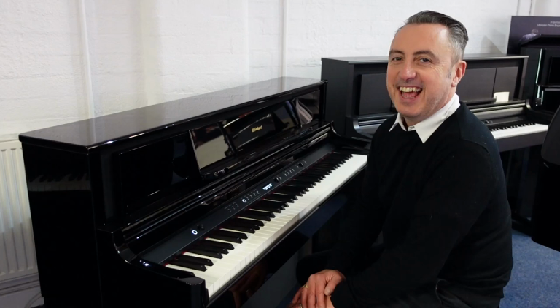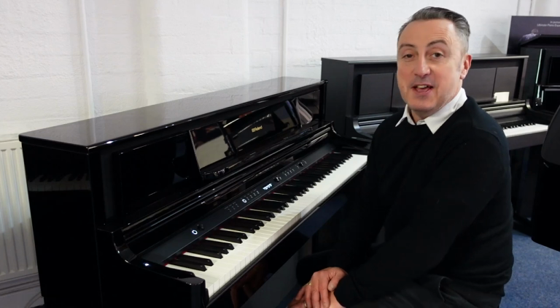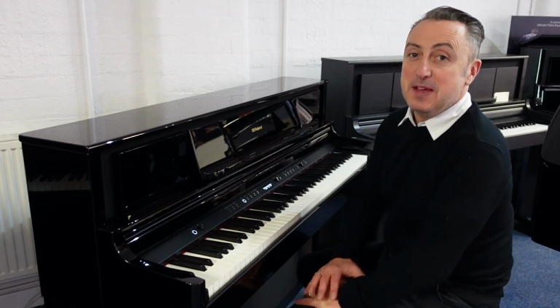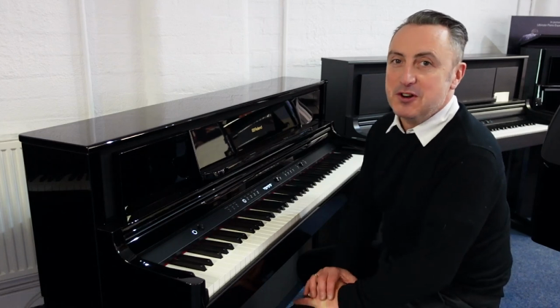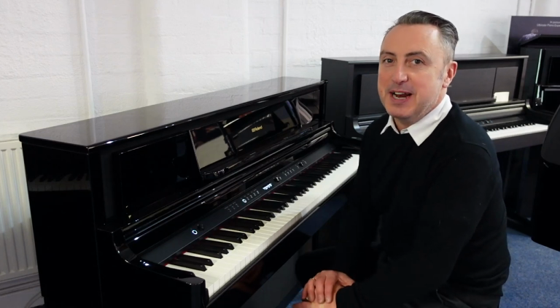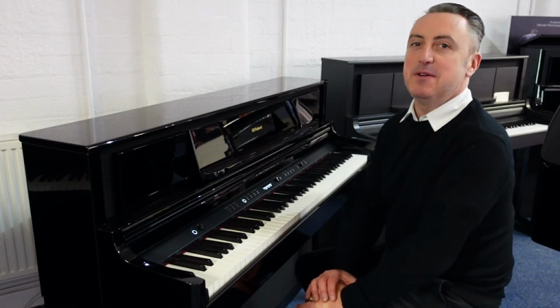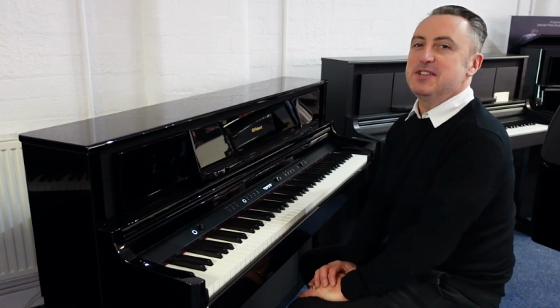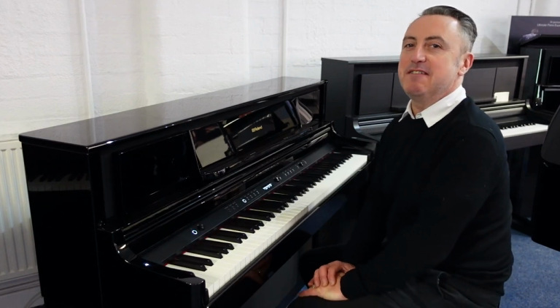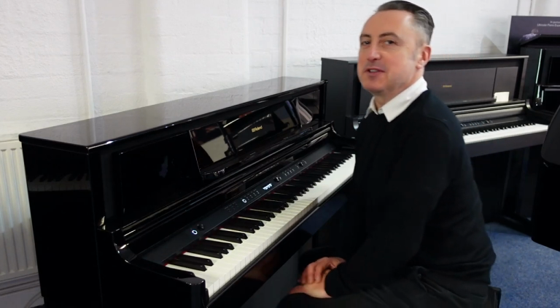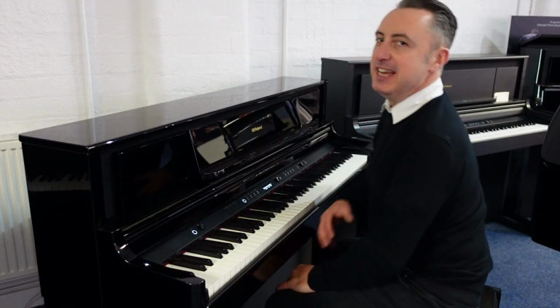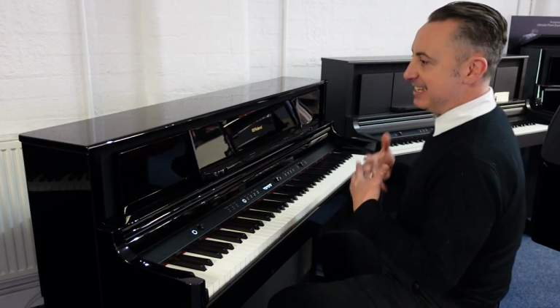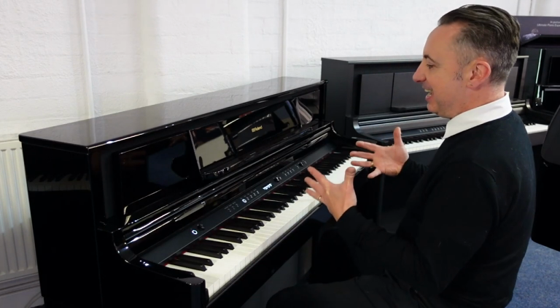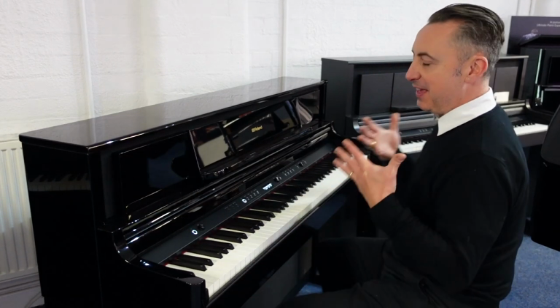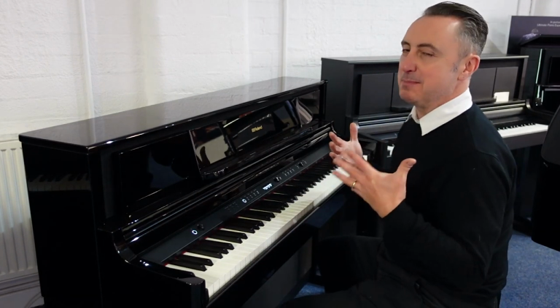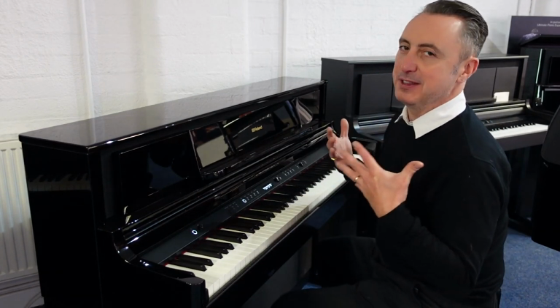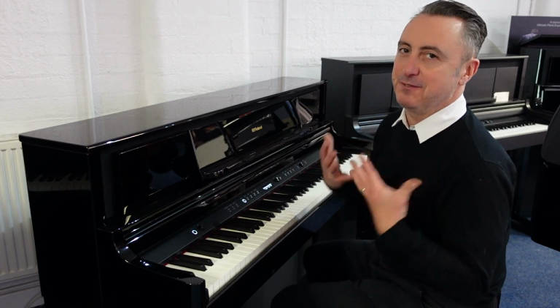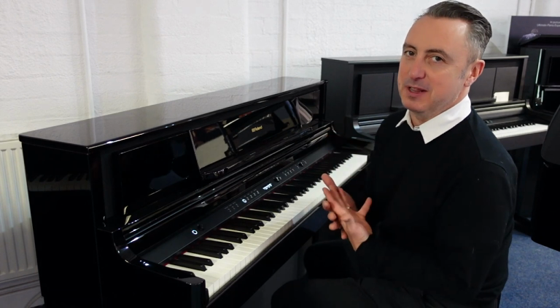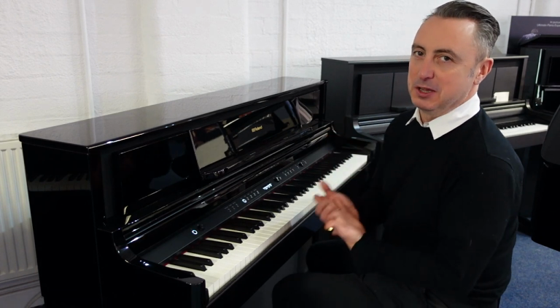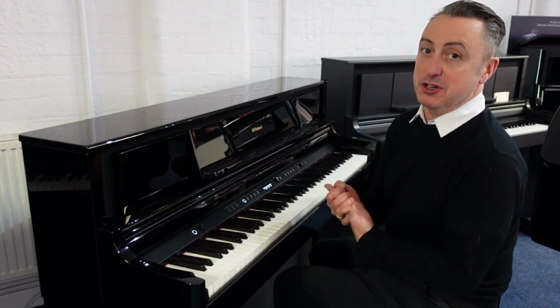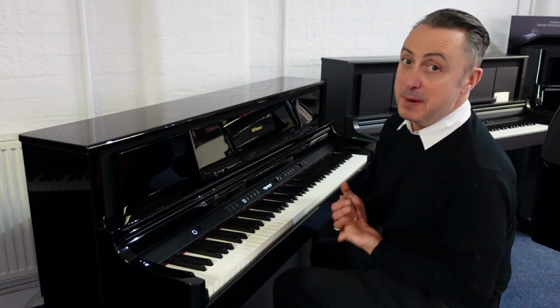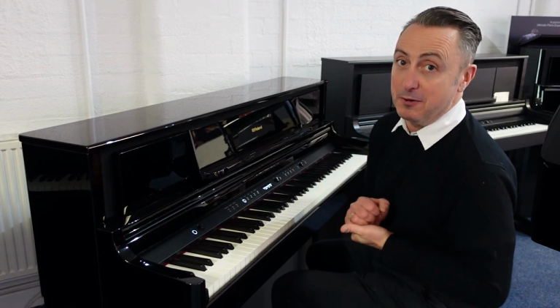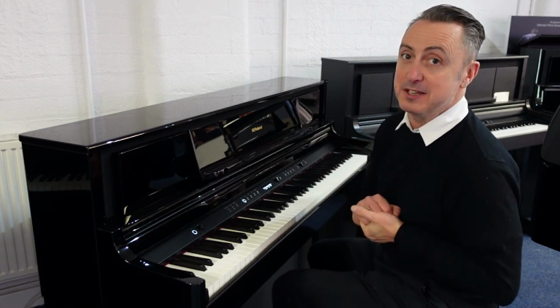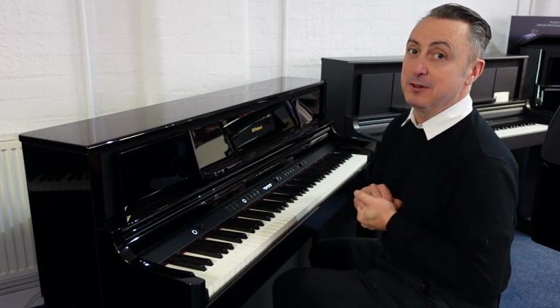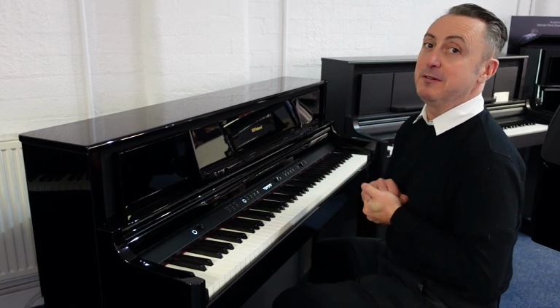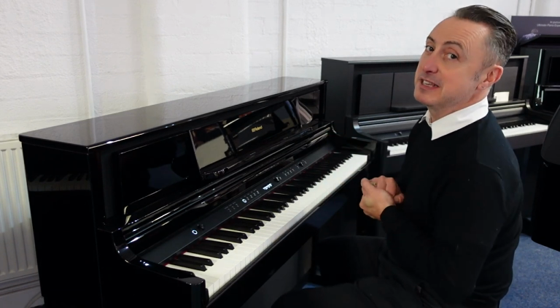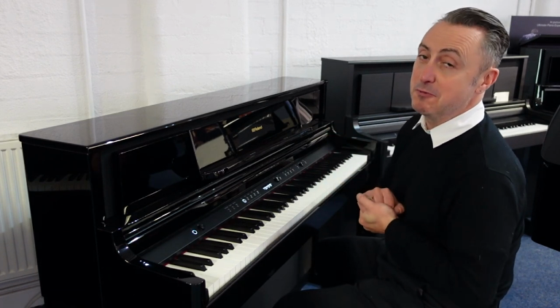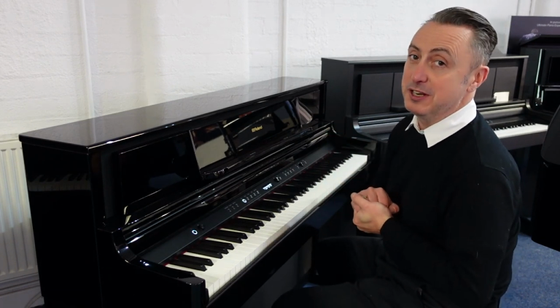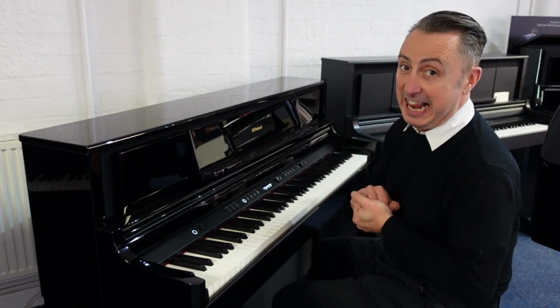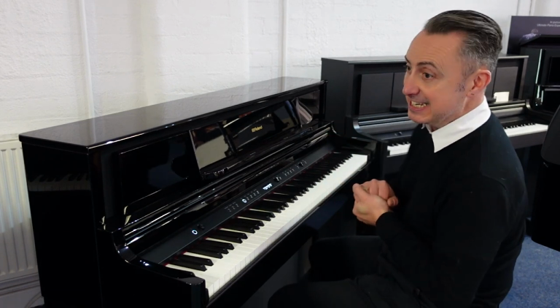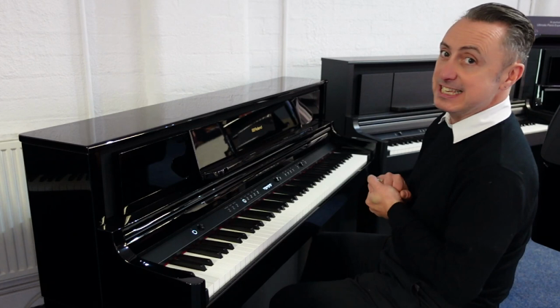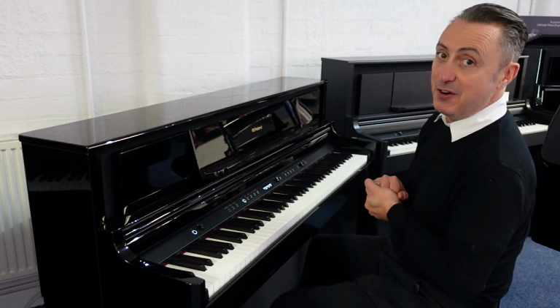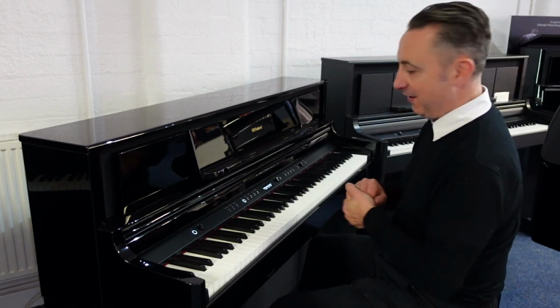Hi, my name's Graham and I'm at Rimmies Music here in Bolton. Today I'm looking at the absolutely fabulous luxury piano range that Roland do. This is a Roland LX705.